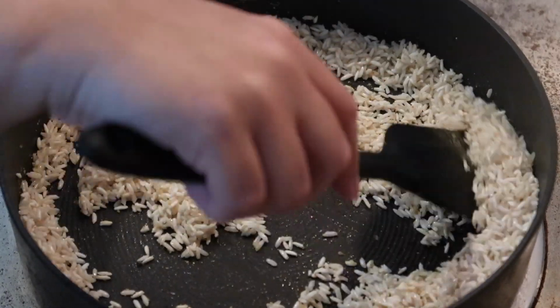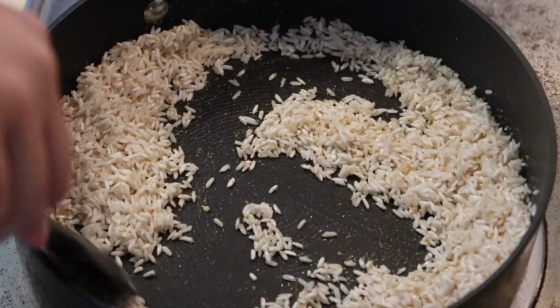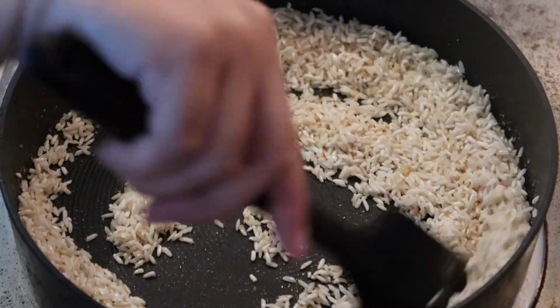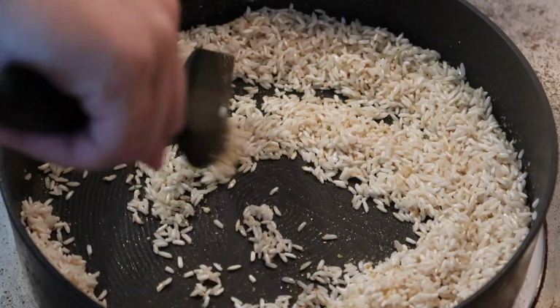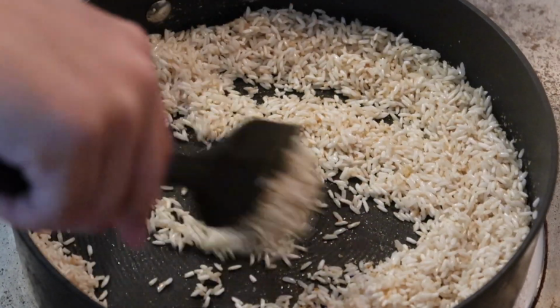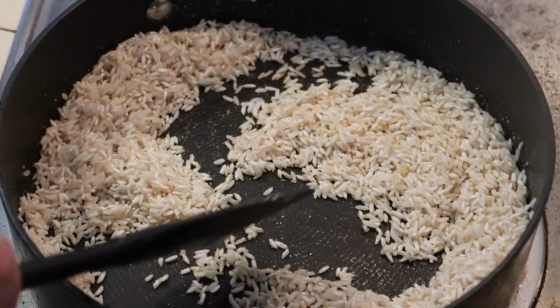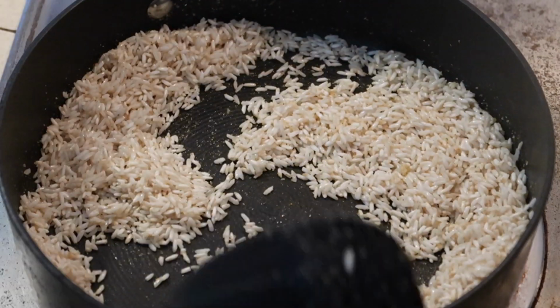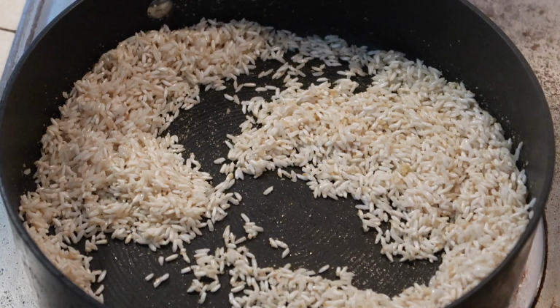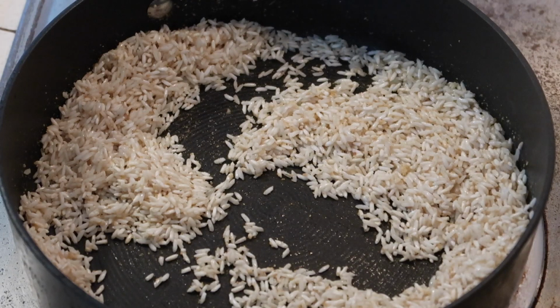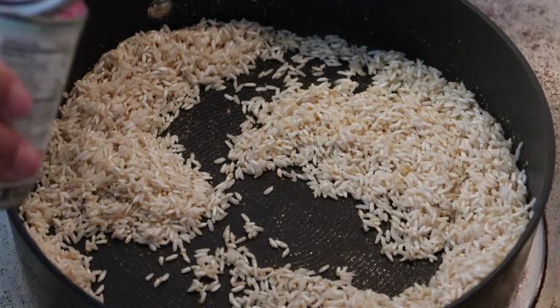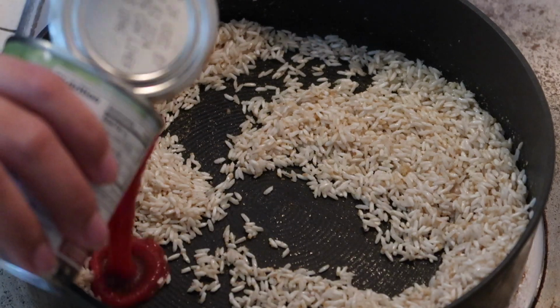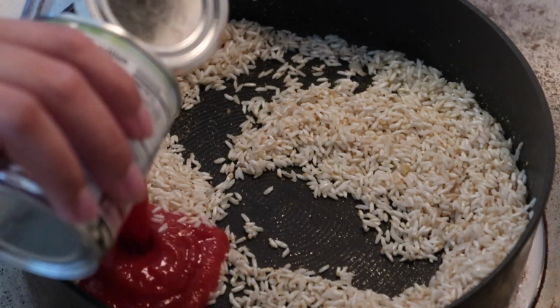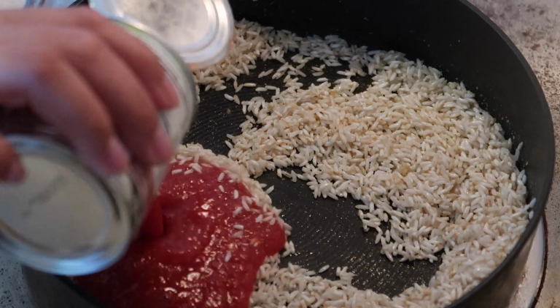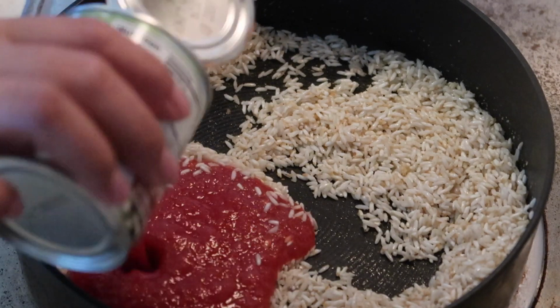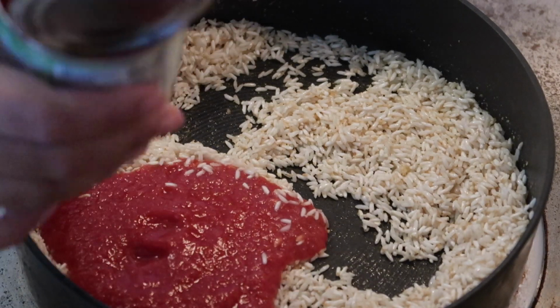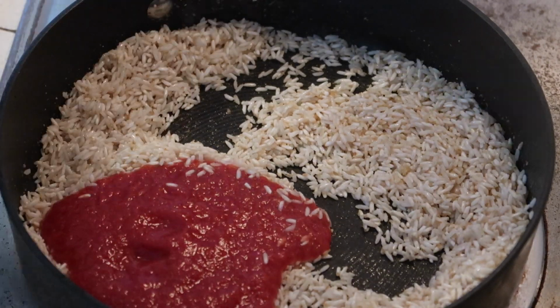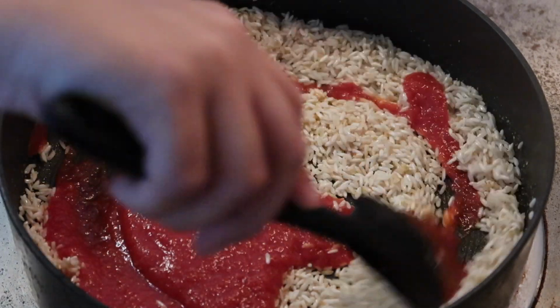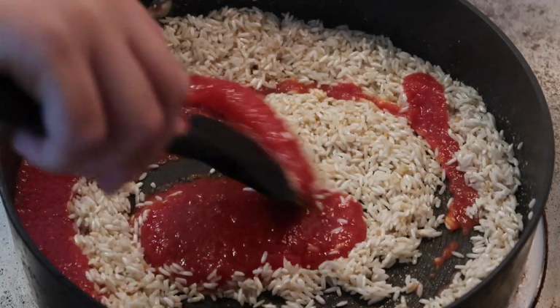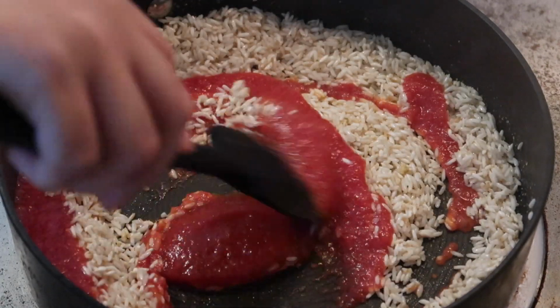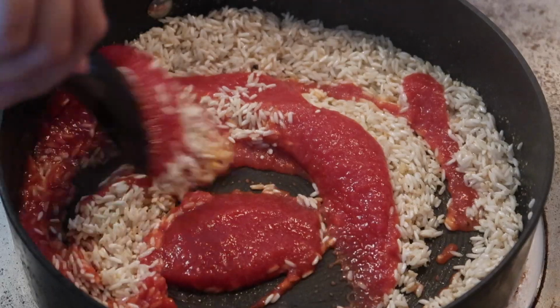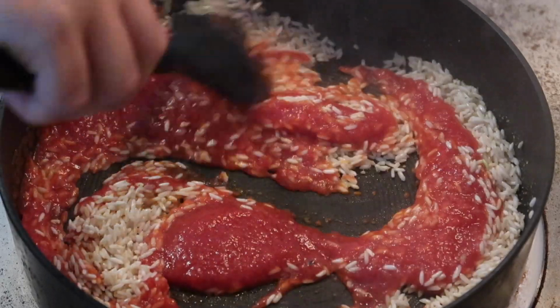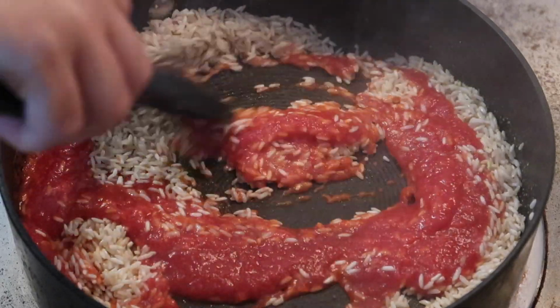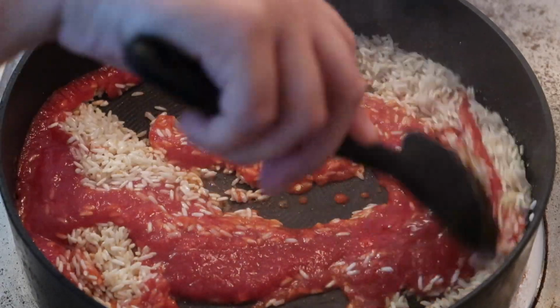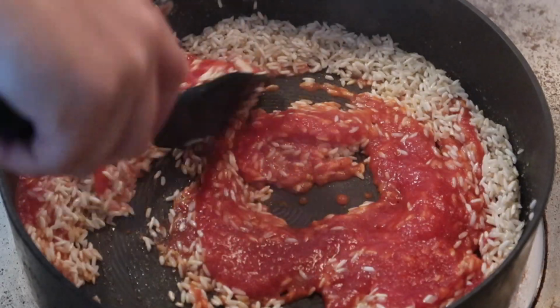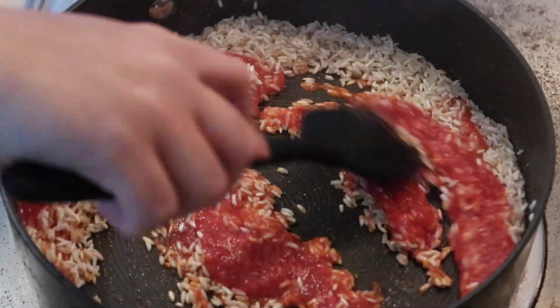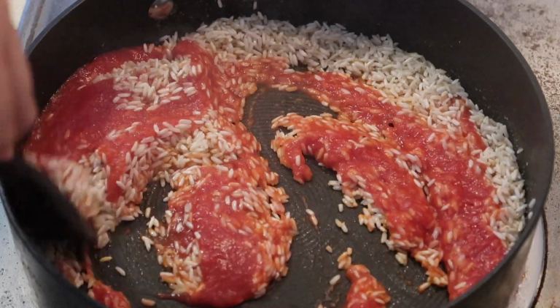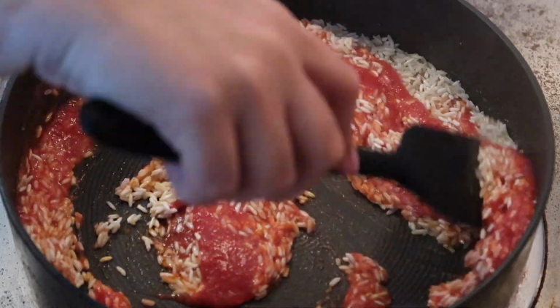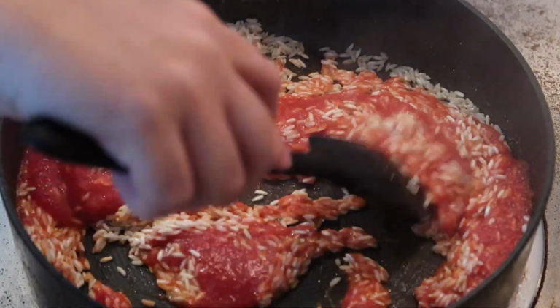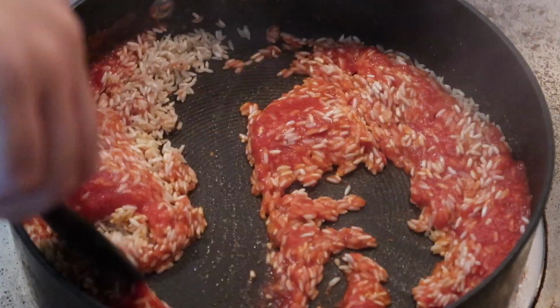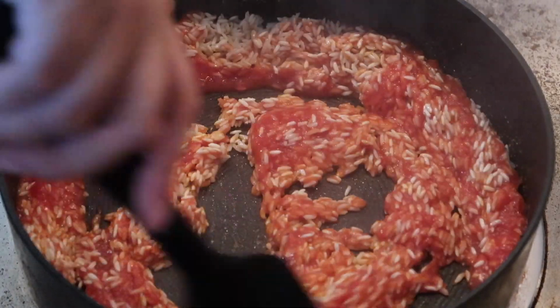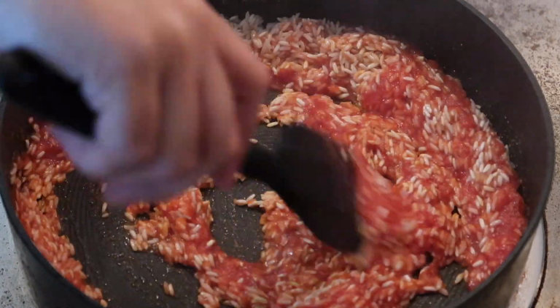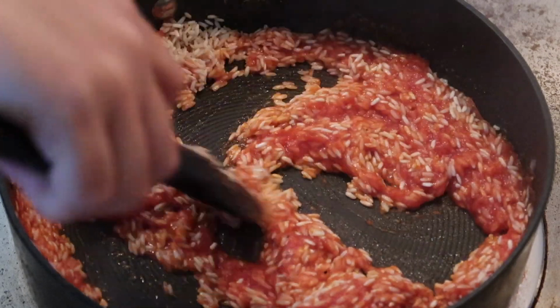I'm just going to stir that around, let it become nice and fragrant, and then add in my tomato sauce. I have about half a can of an eight-ounce can of tomato sauce, maybe a little bit more. I'm just going to mix that into the rice.